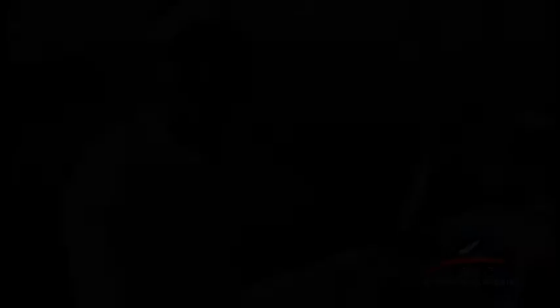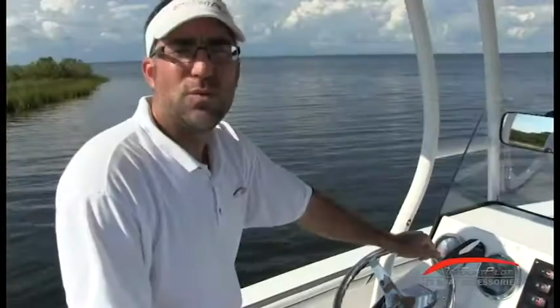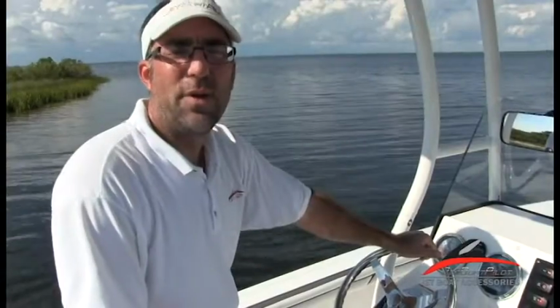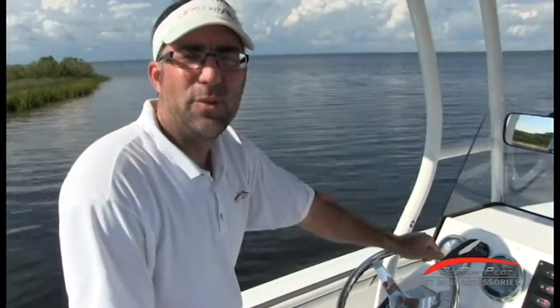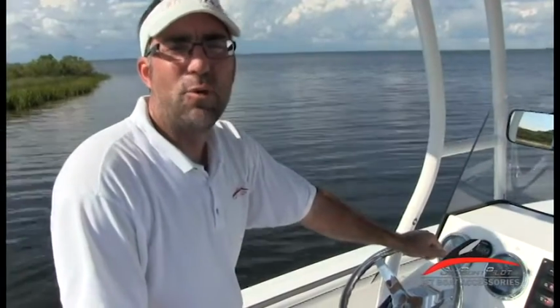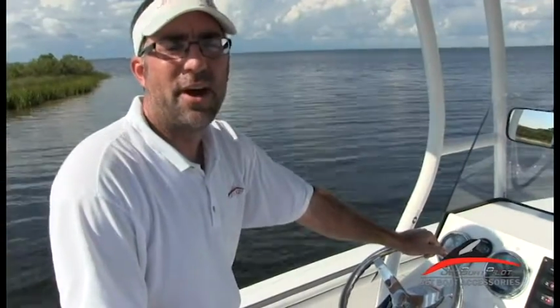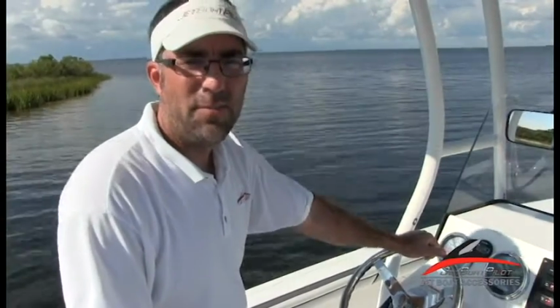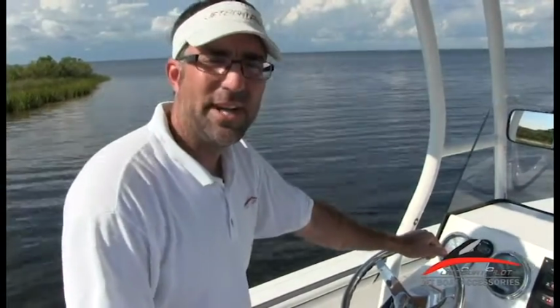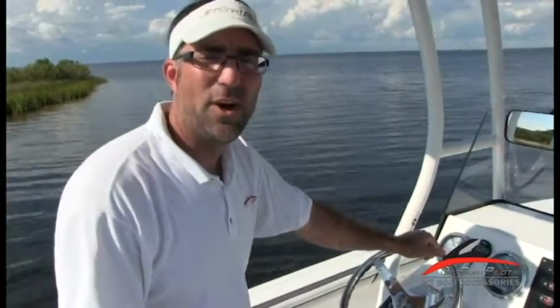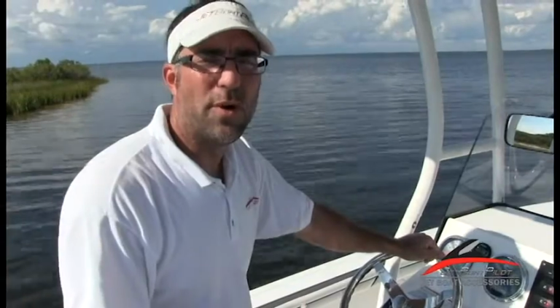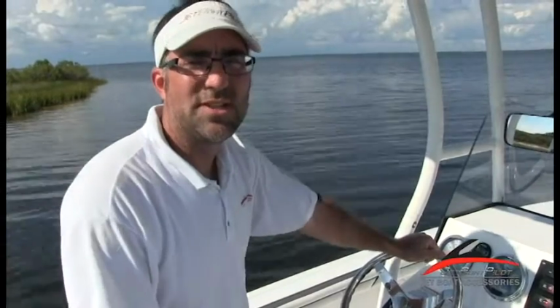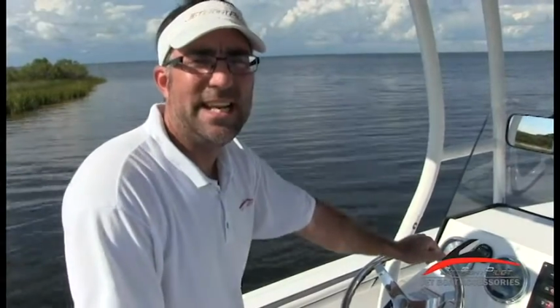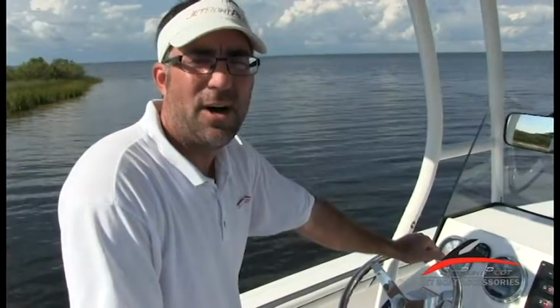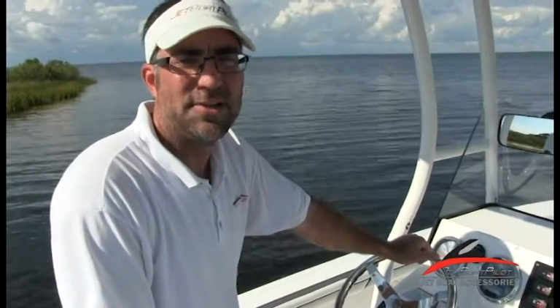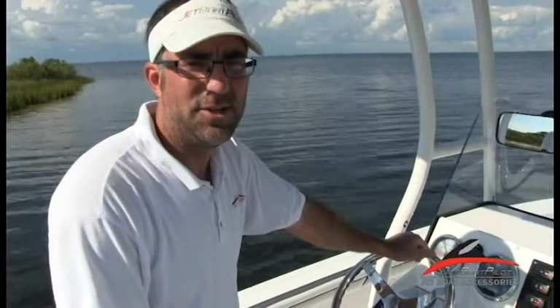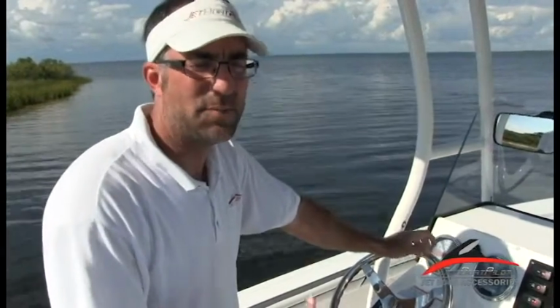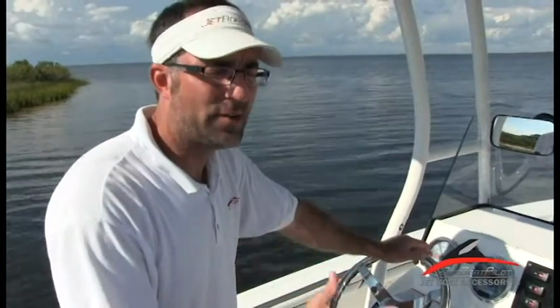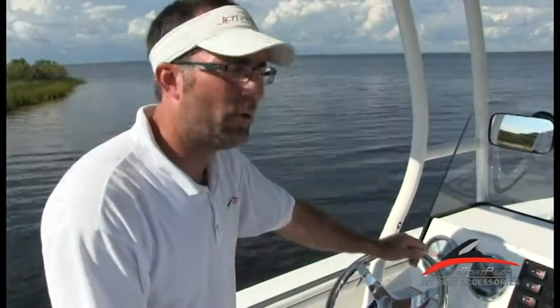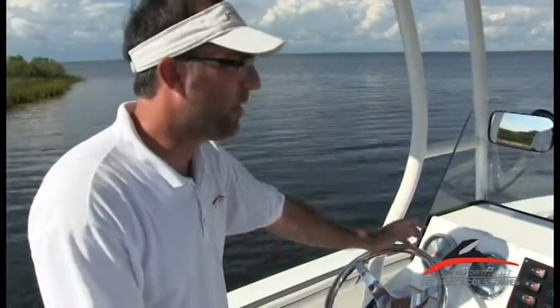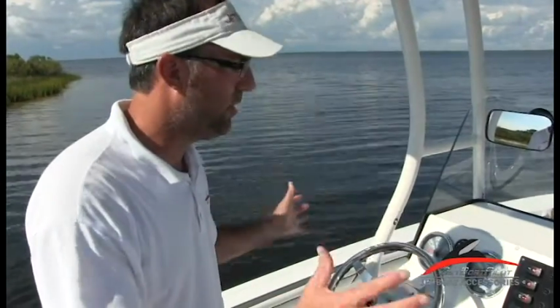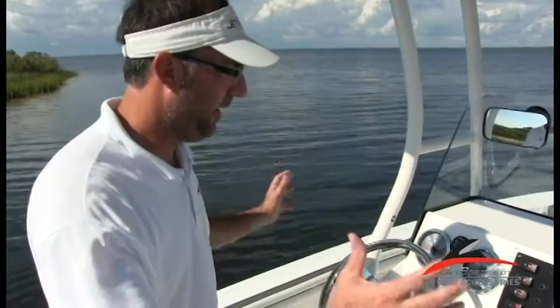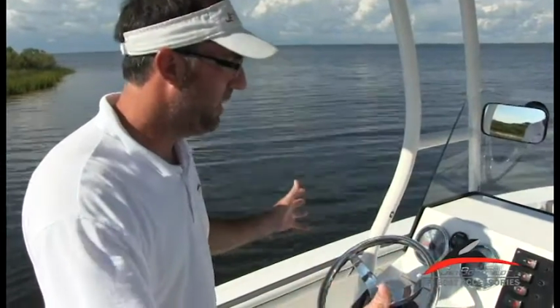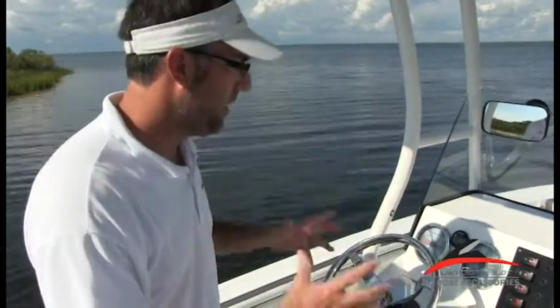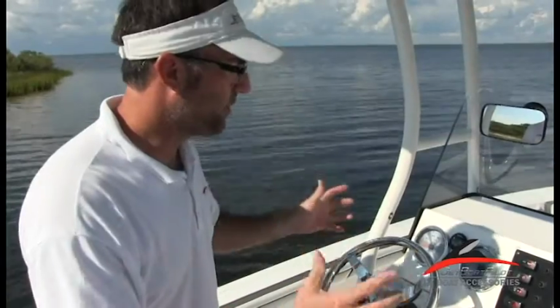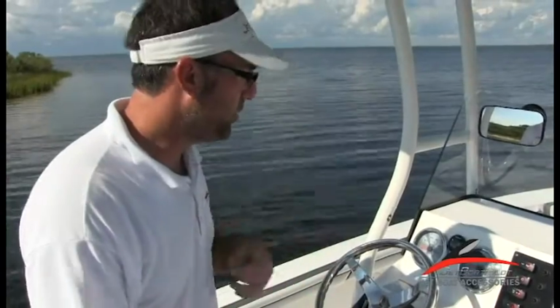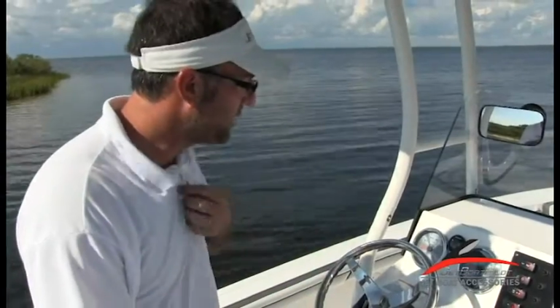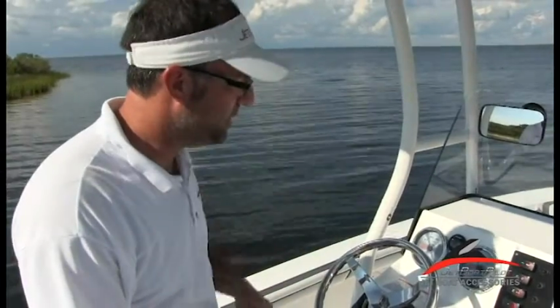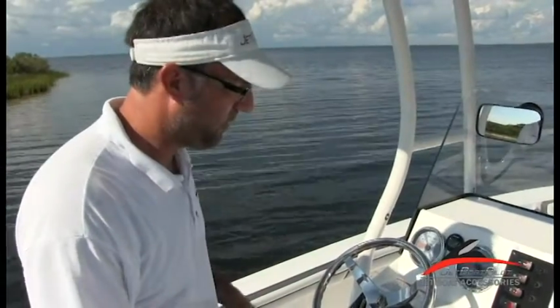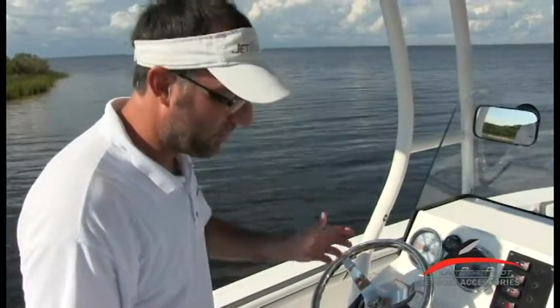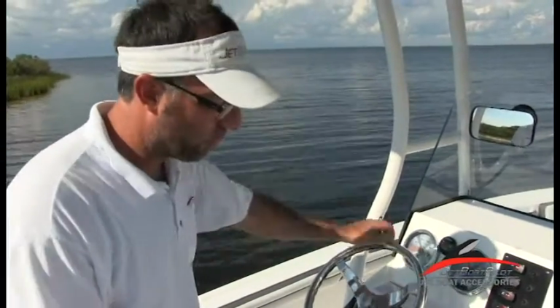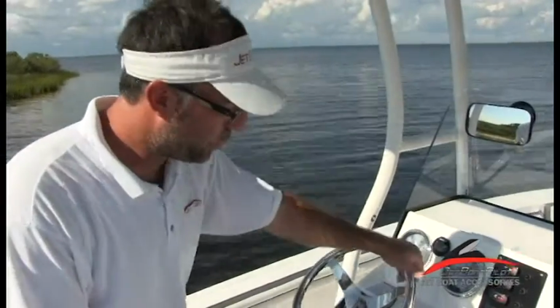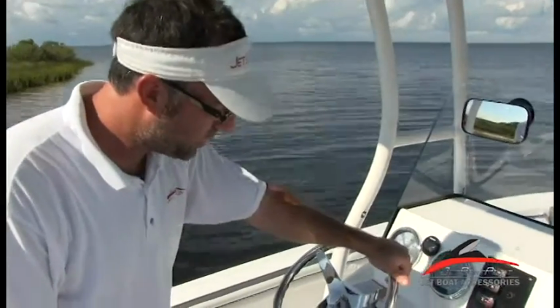Hey folks, Will Owen here with JetBoatPilot.com. On today's video, we're on a 2016 Yamaha FSH. In this particular segment, we're going to talk about the helm — all the different switches, controls, and gauges. If you follow the camera real quick here, we'll go ahead and get started.